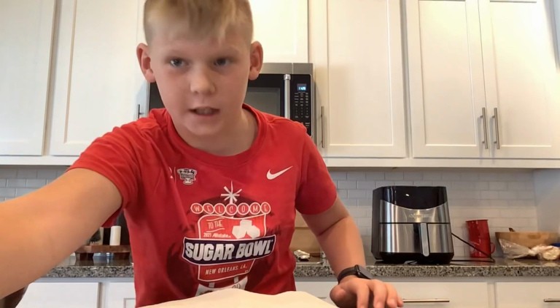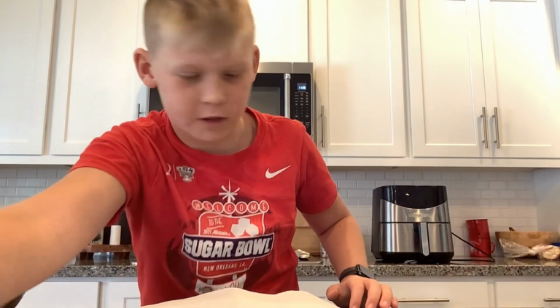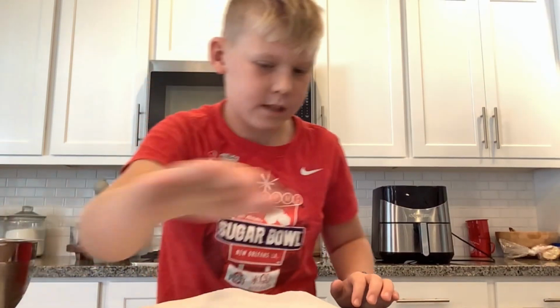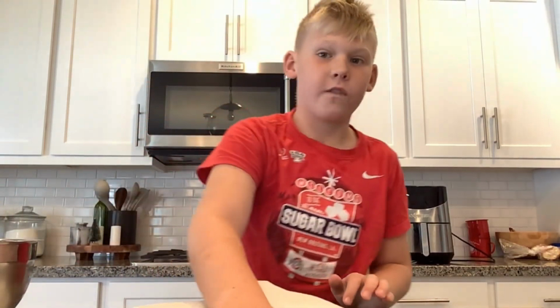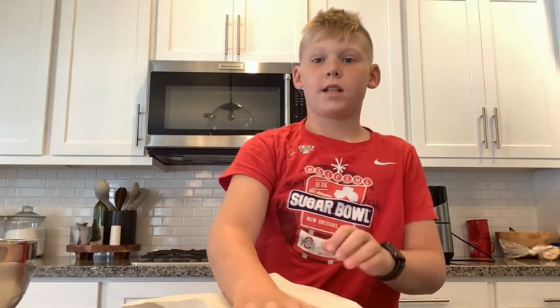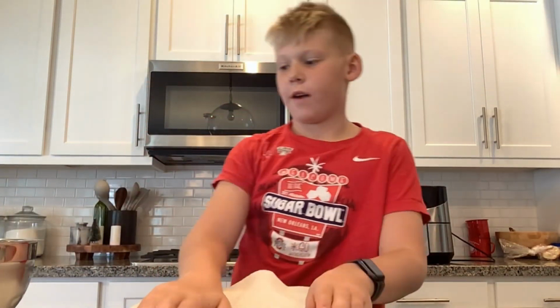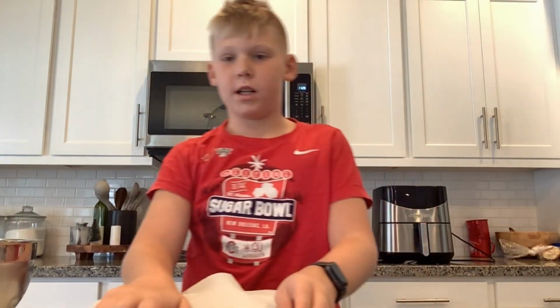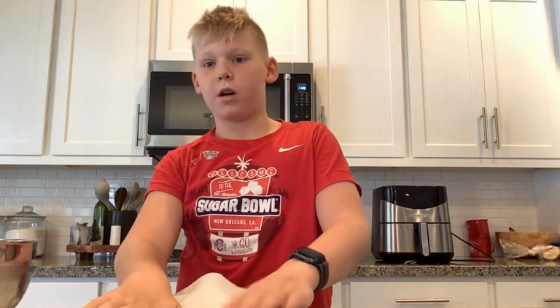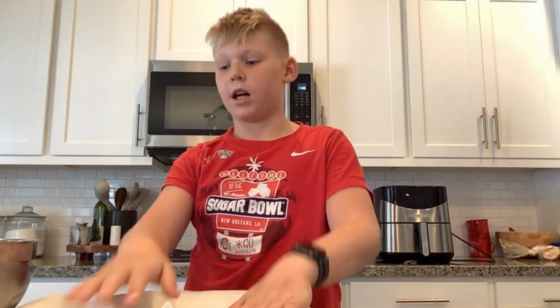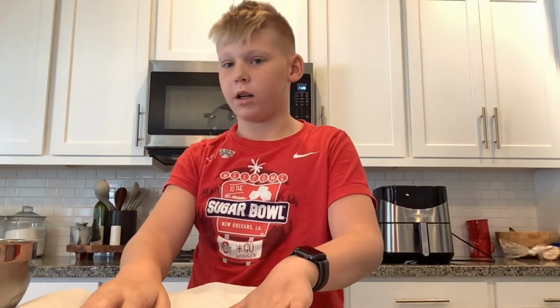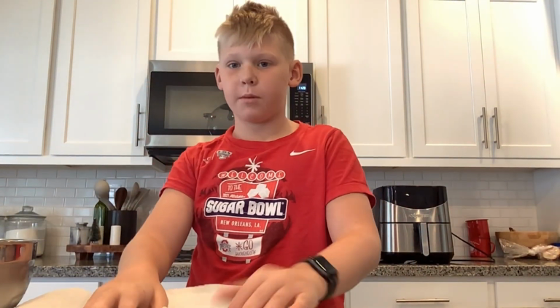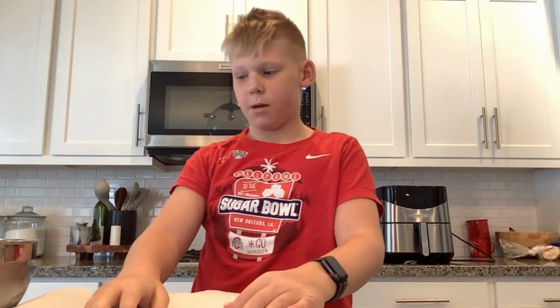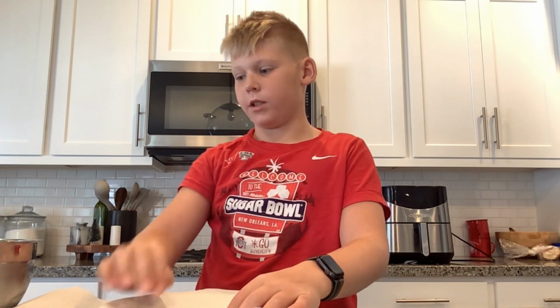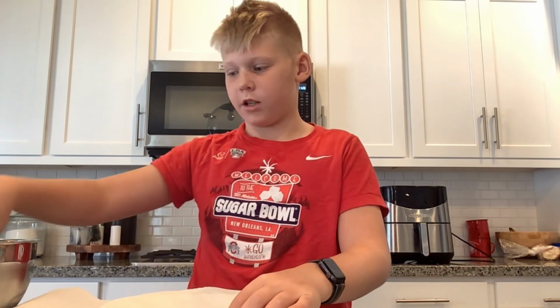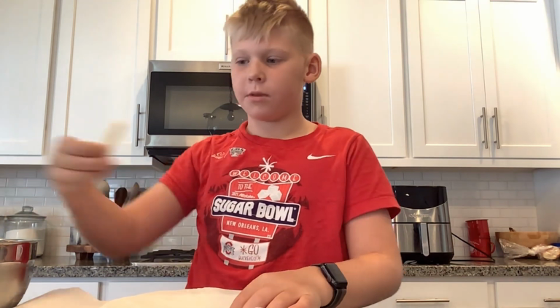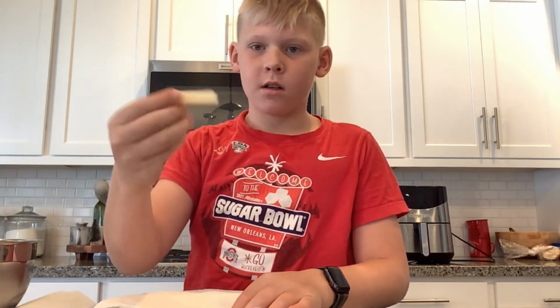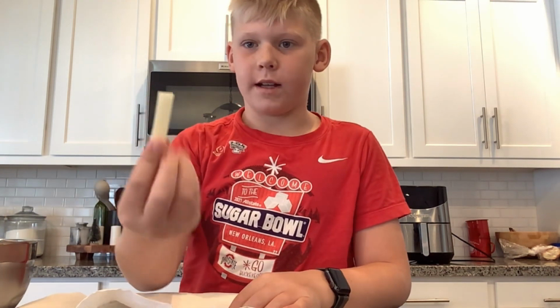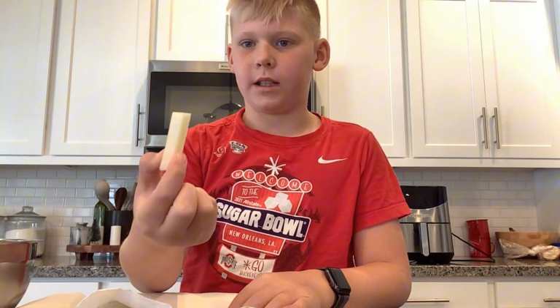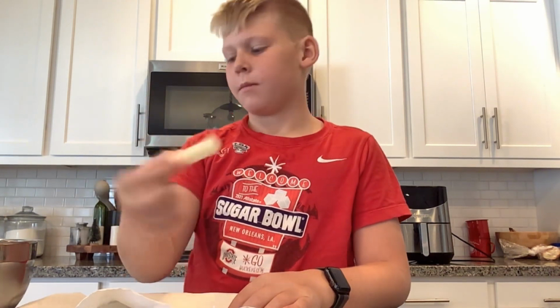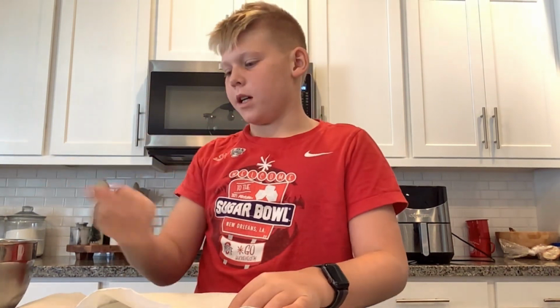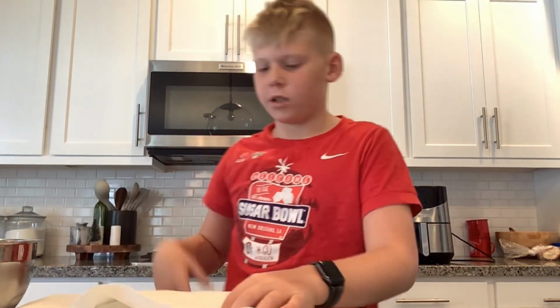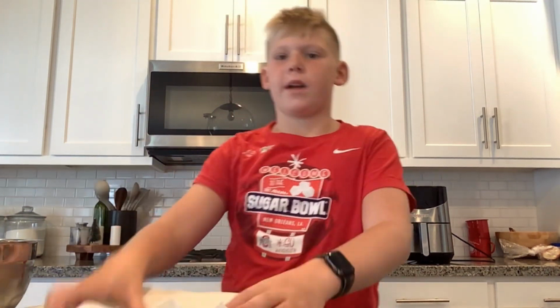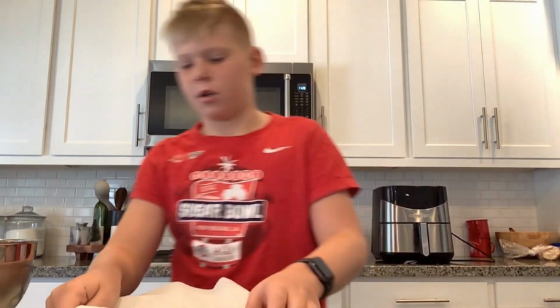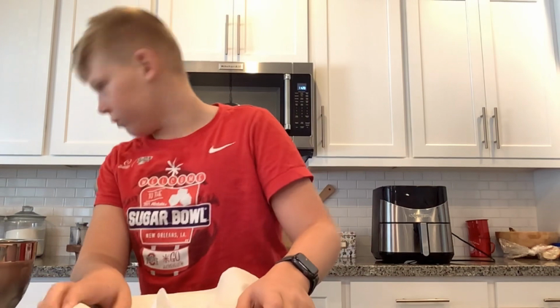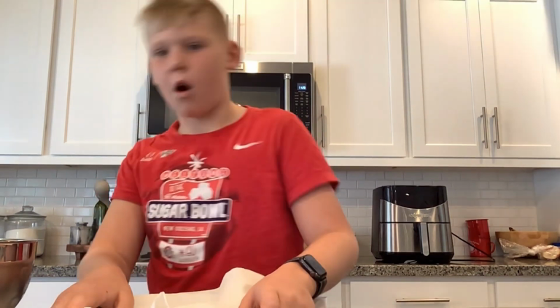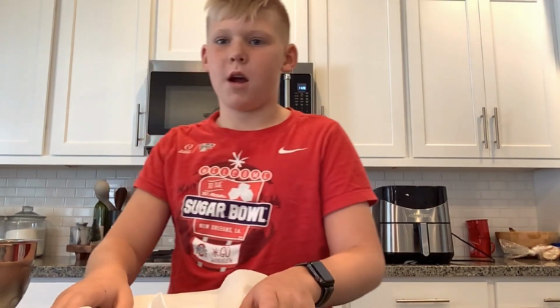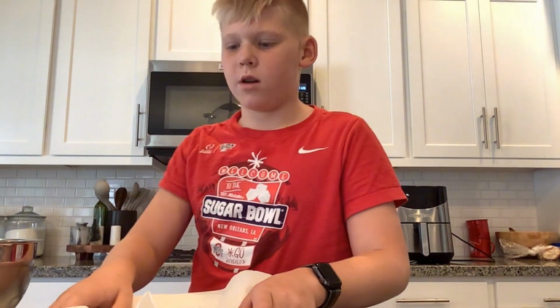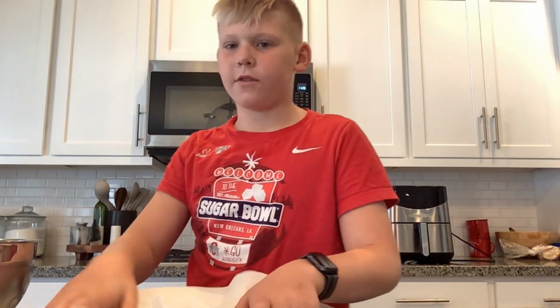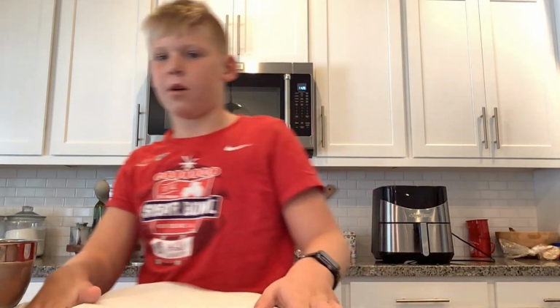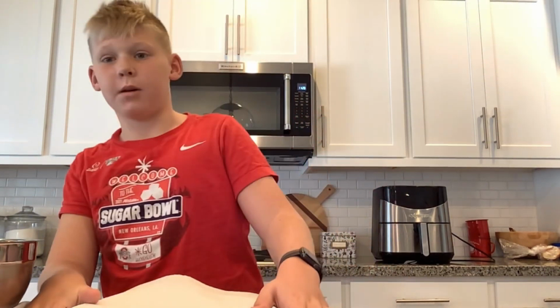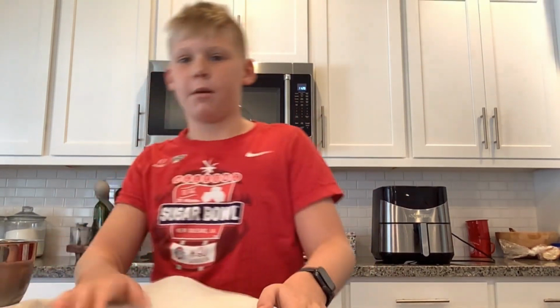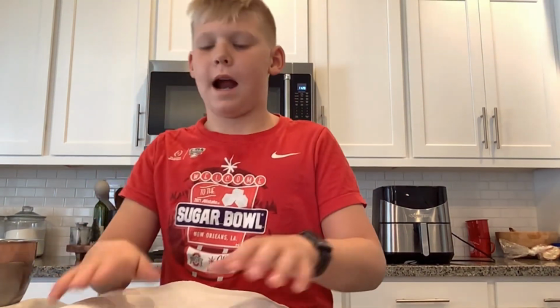Make air fried french fries. First step, which I've already done, you want to peel them and cut them up into your desired shapes. Add them like this. Then once you're done with that, you're going to want to rinse them in water for about an hour and a half to two hours, but the minimum is an hour.